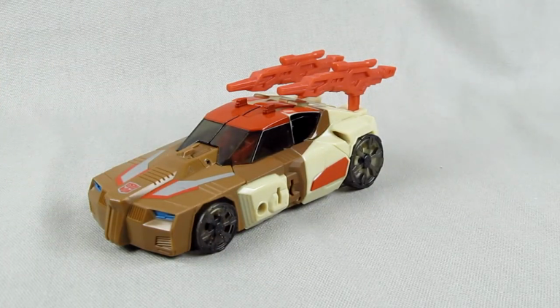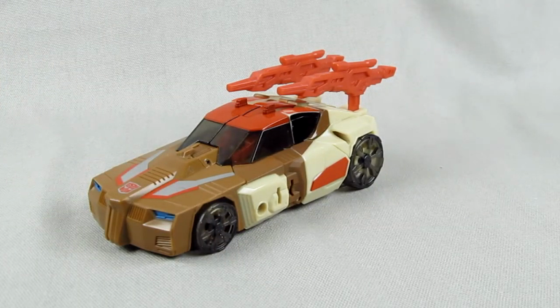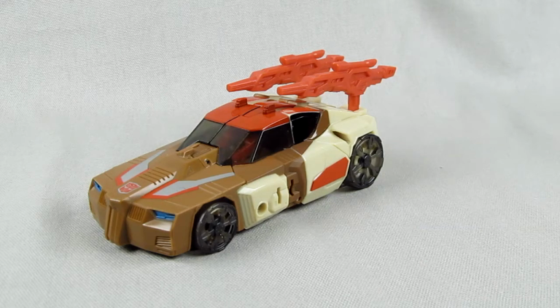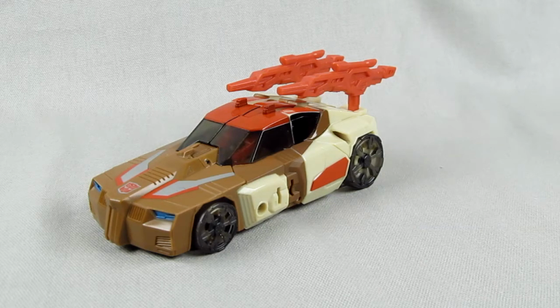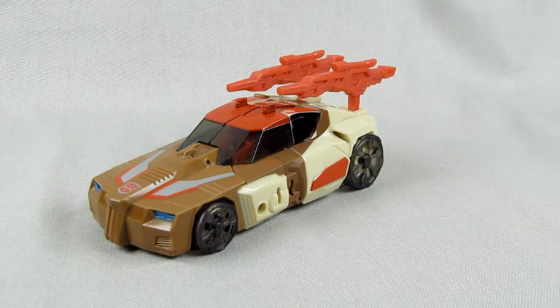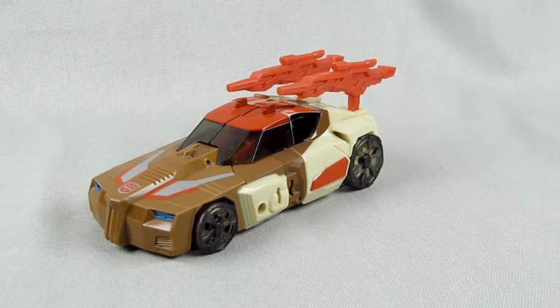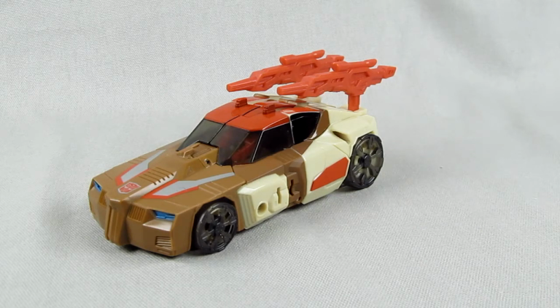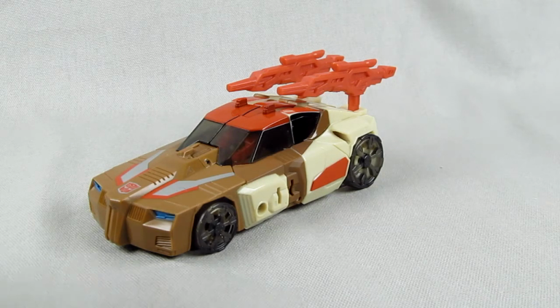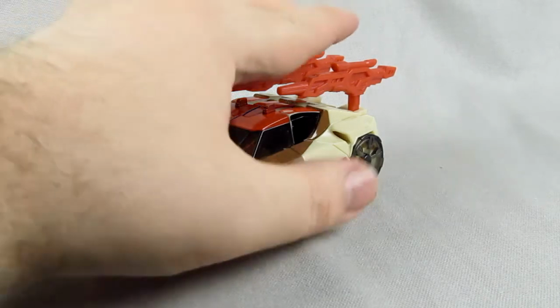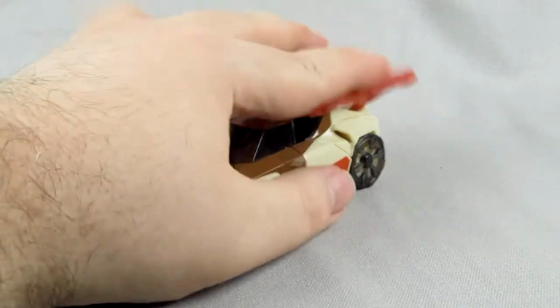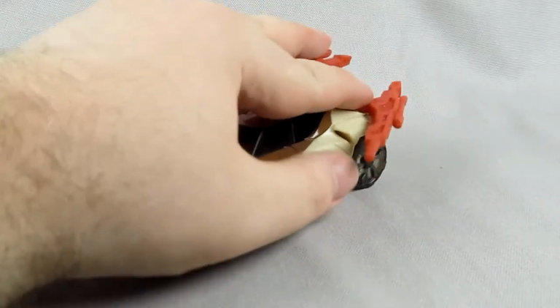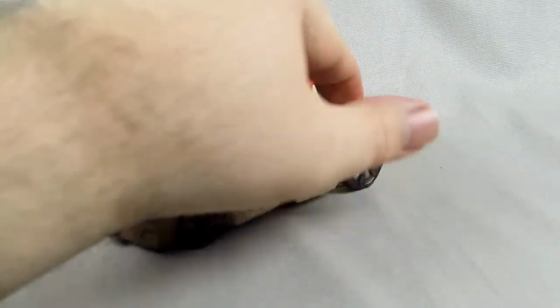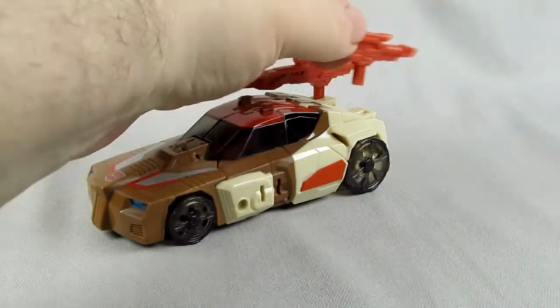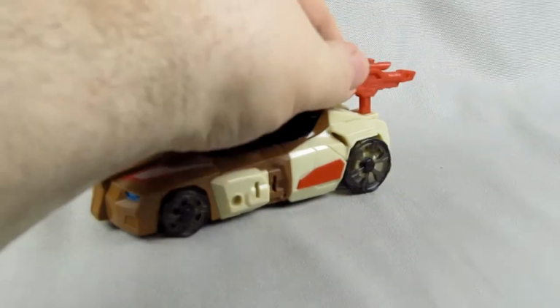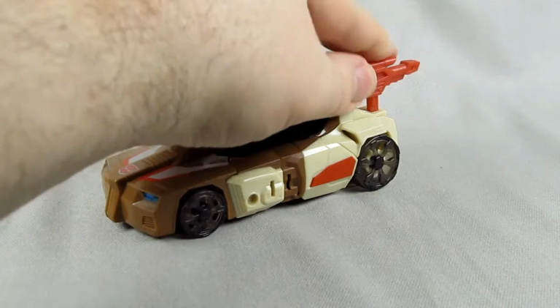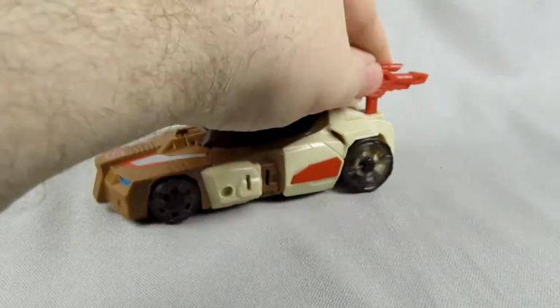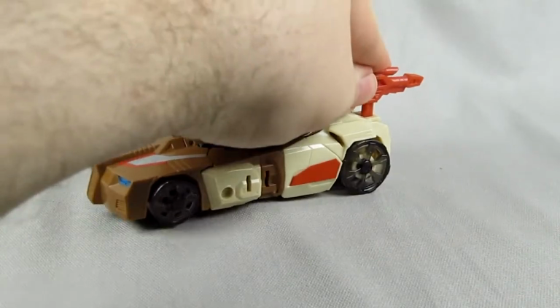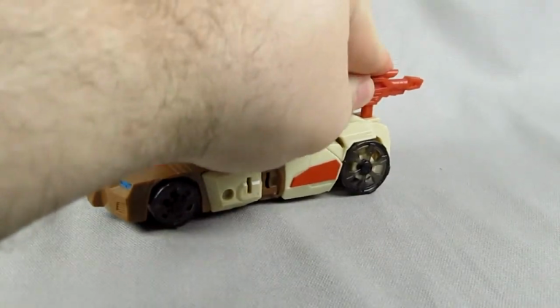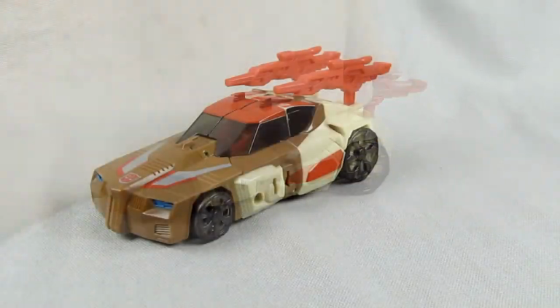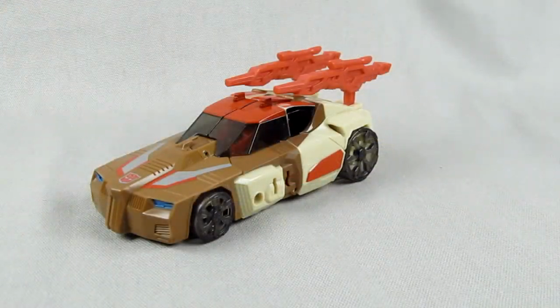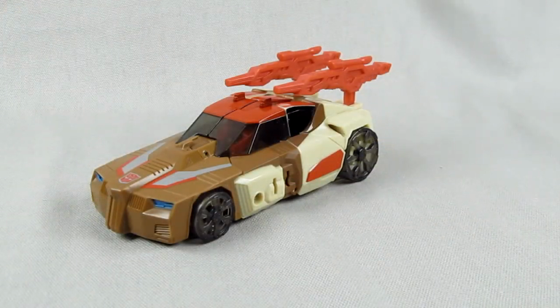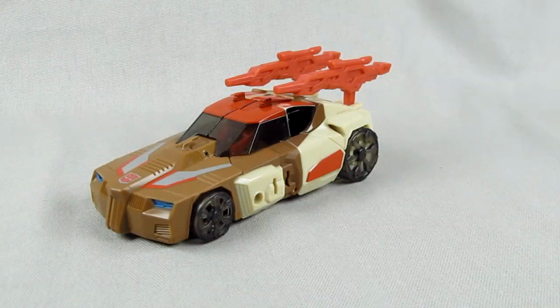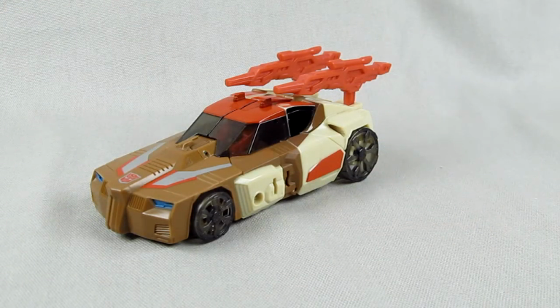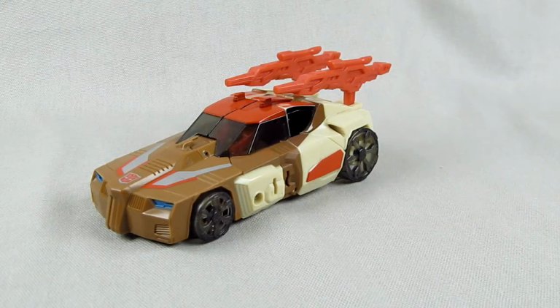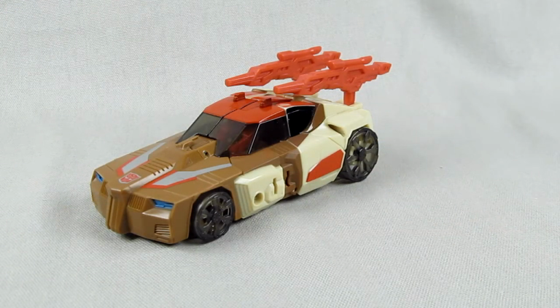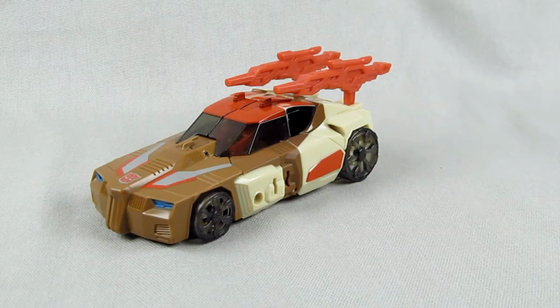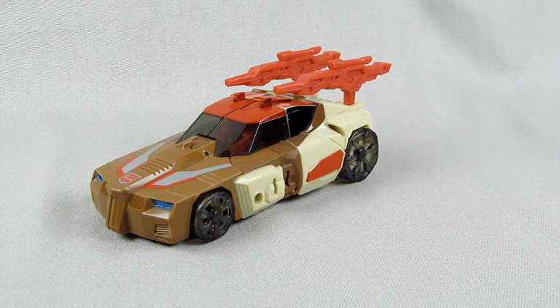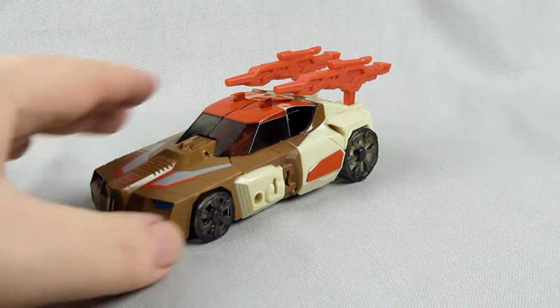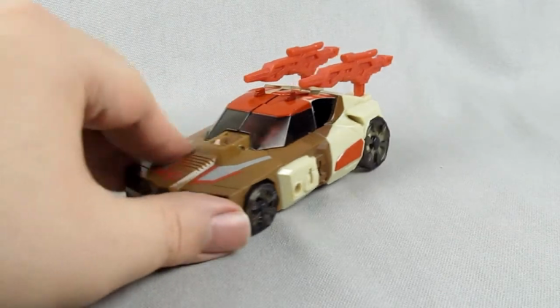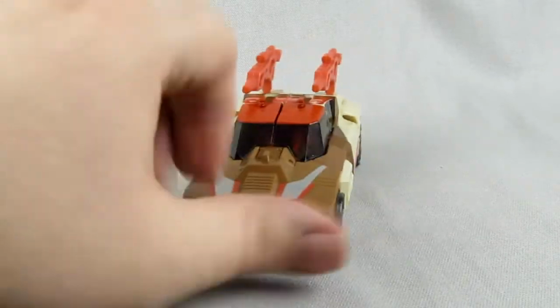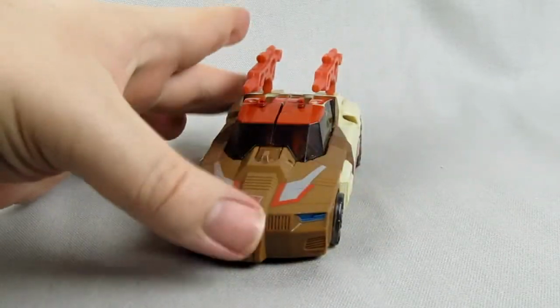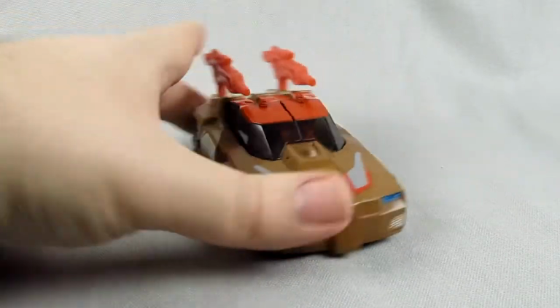They're a really good quality, especially for the price. They feel right. They look good. I'm really happy with these.